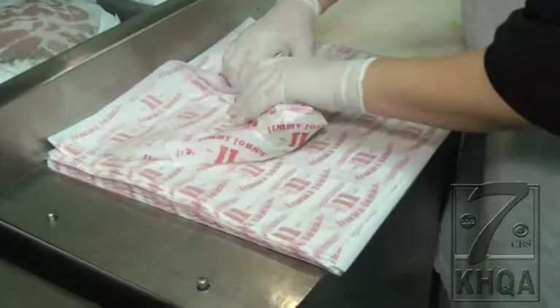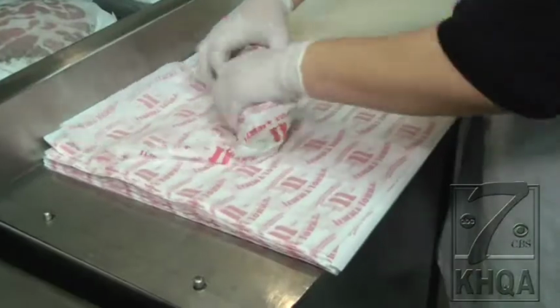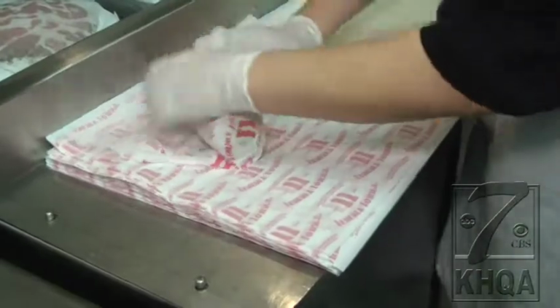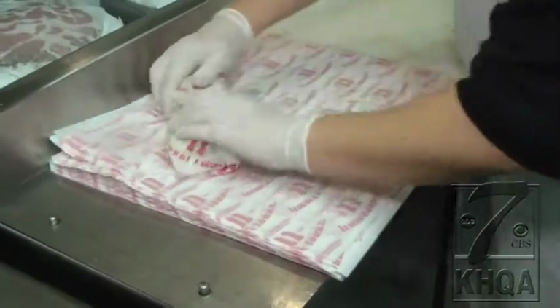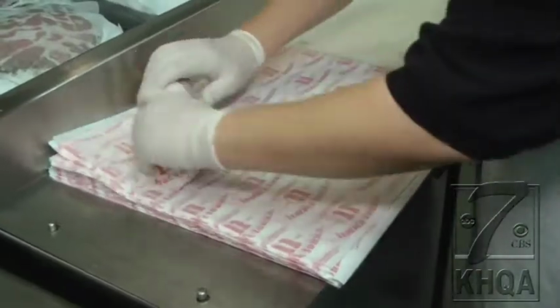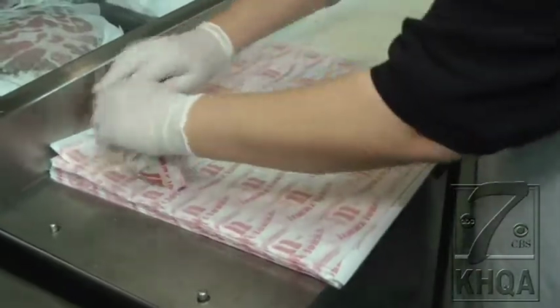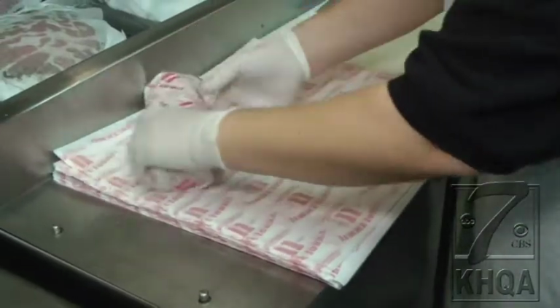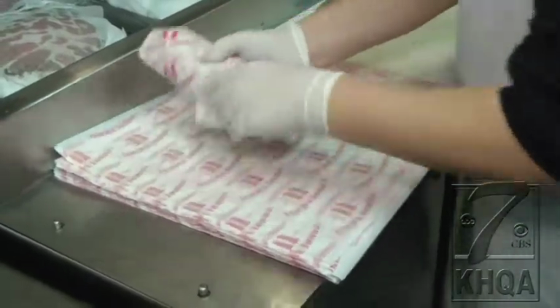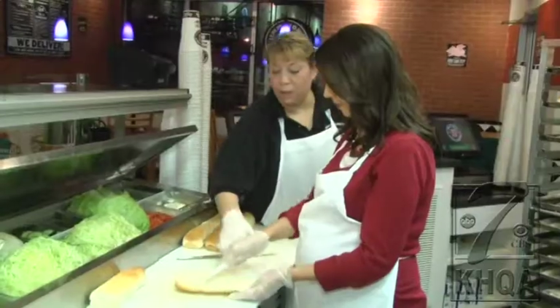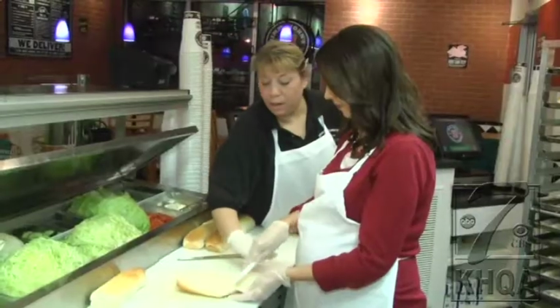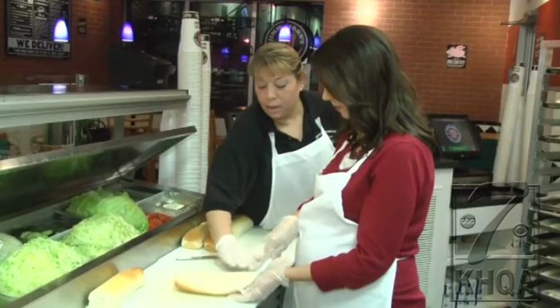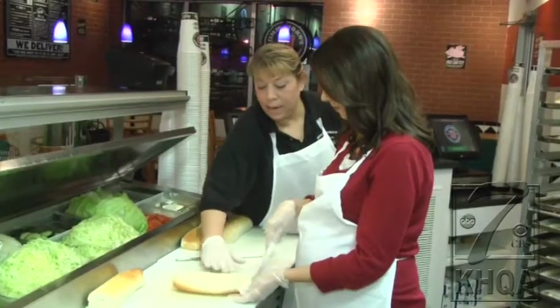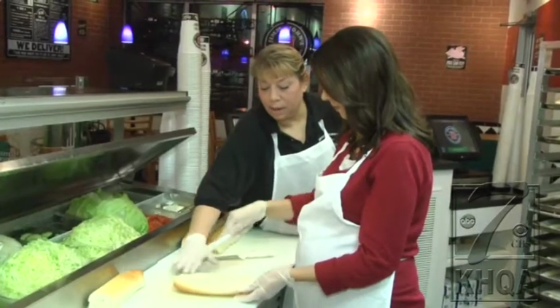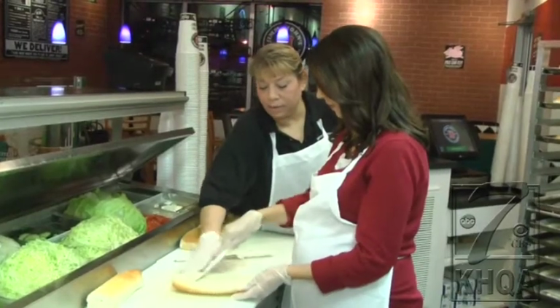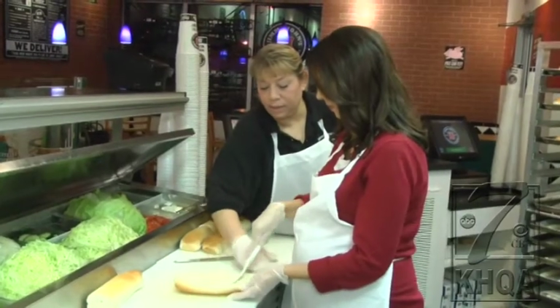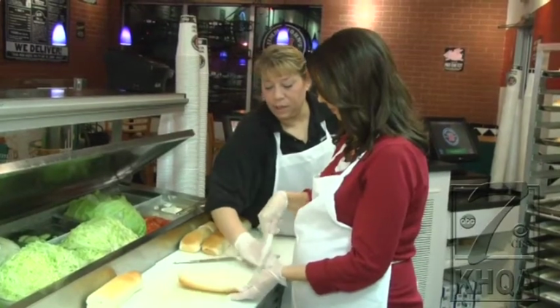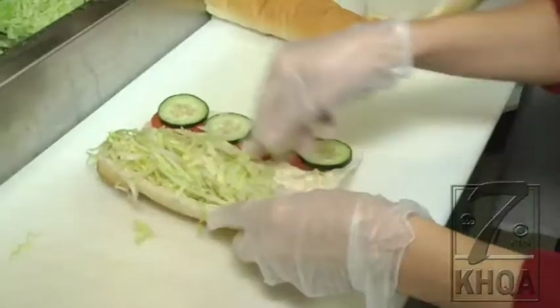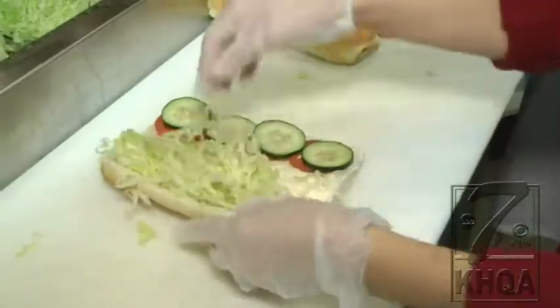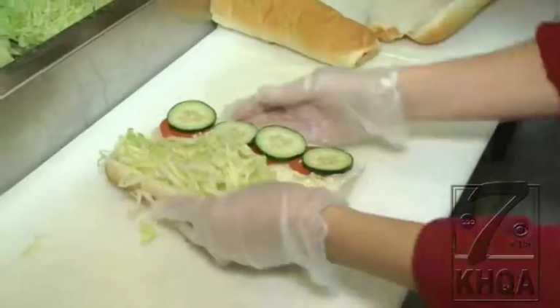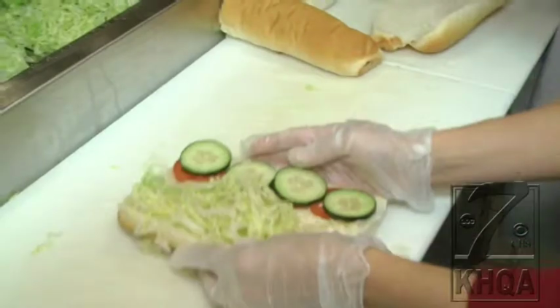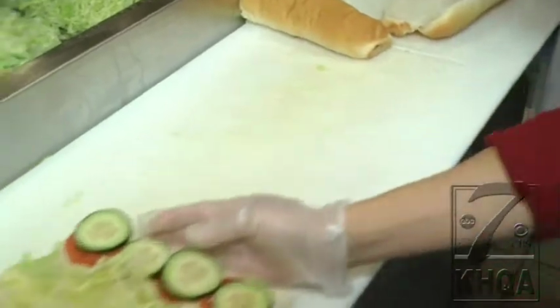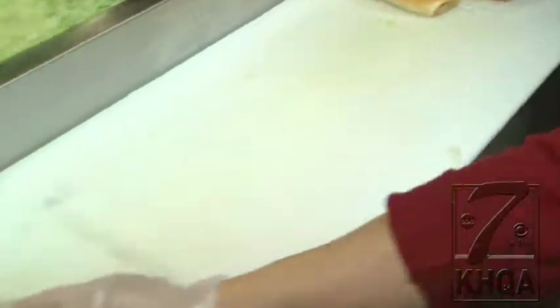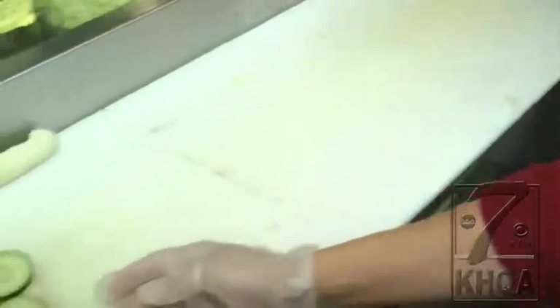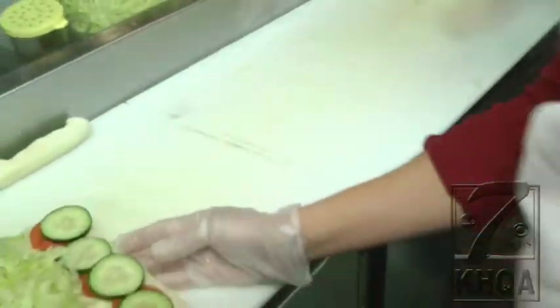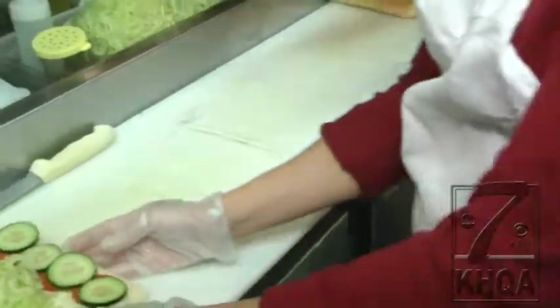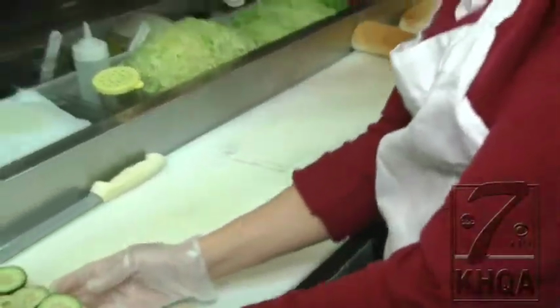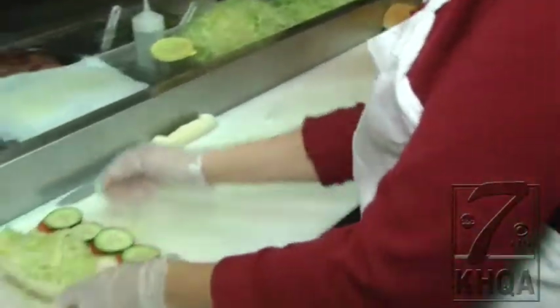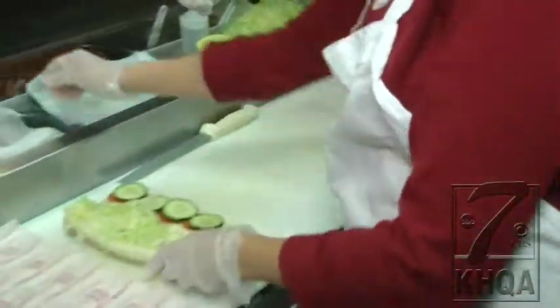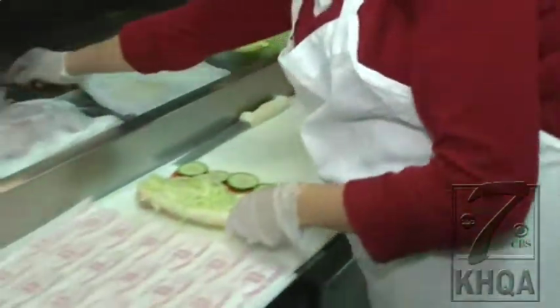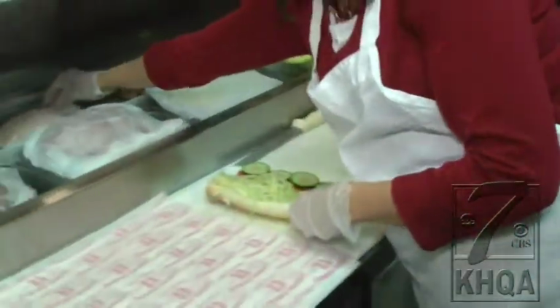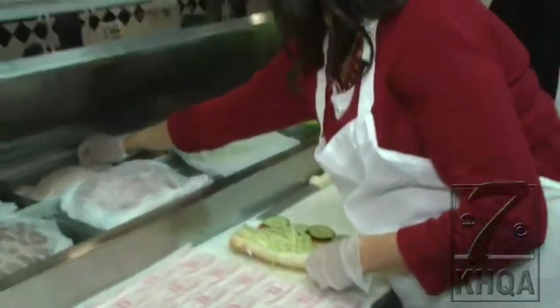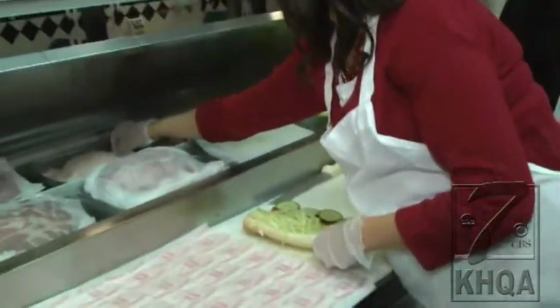Hundreds of sandwiches roll out of here daily. But what you might not know is there is a specific way to place the veggies, meats, and condiments on each sandwich.